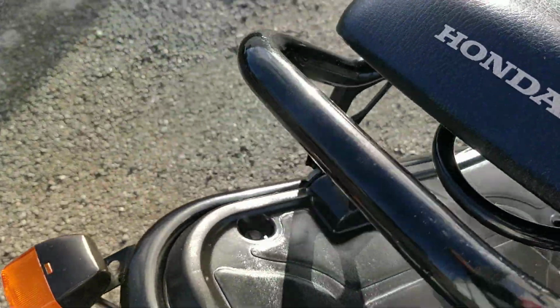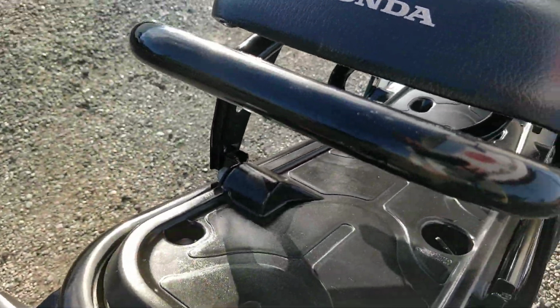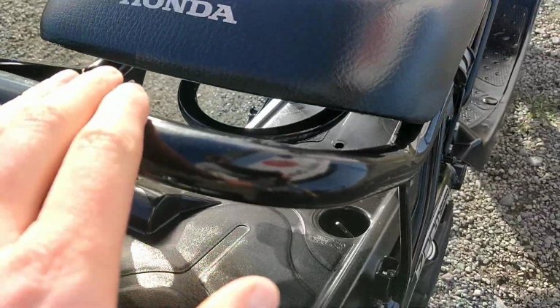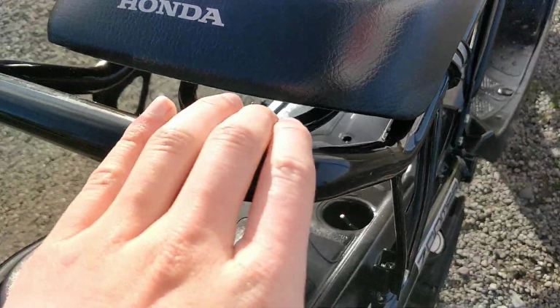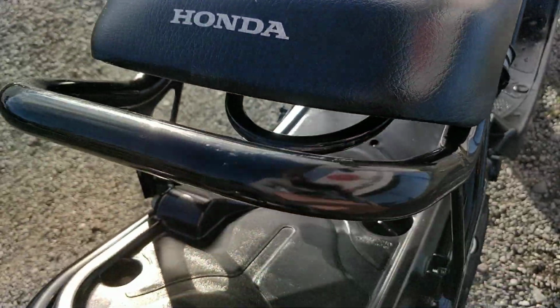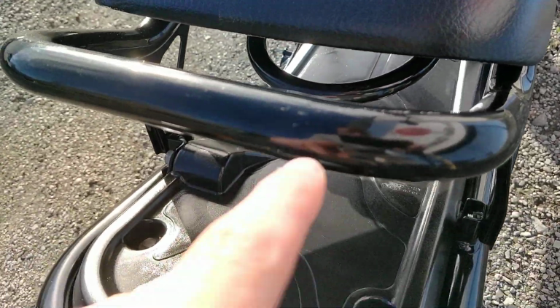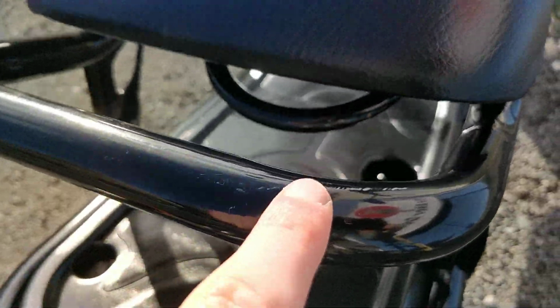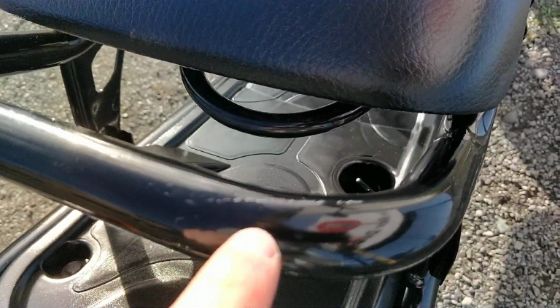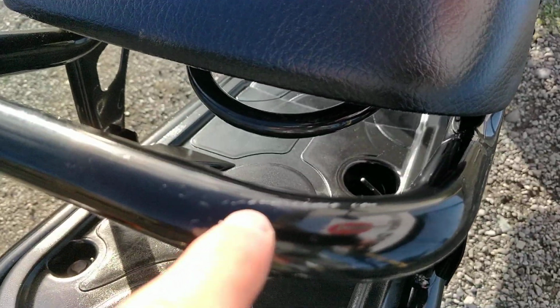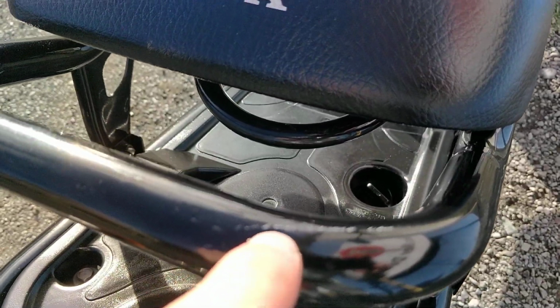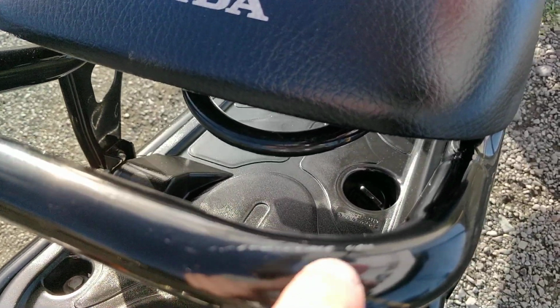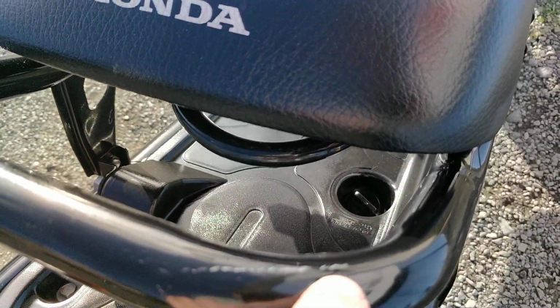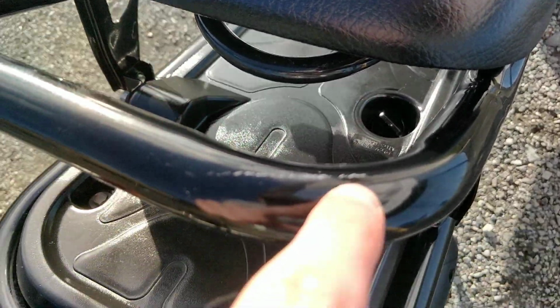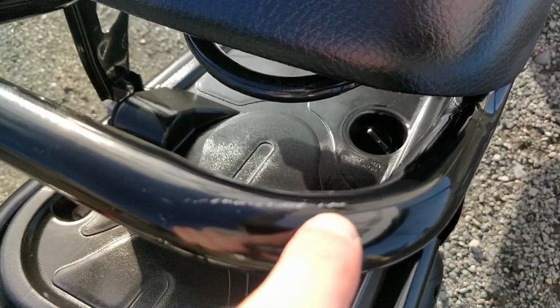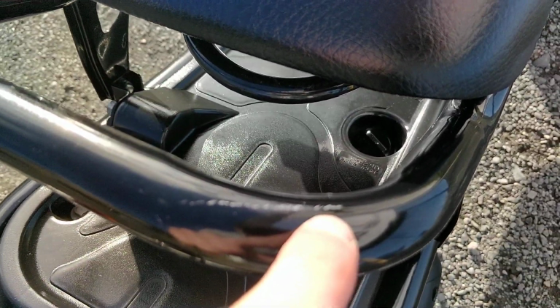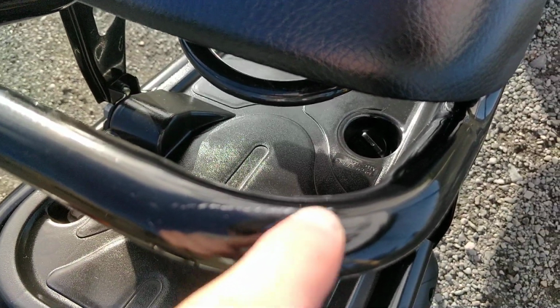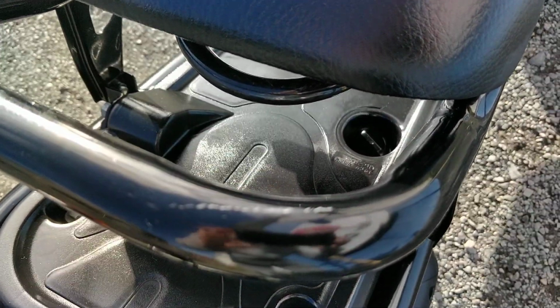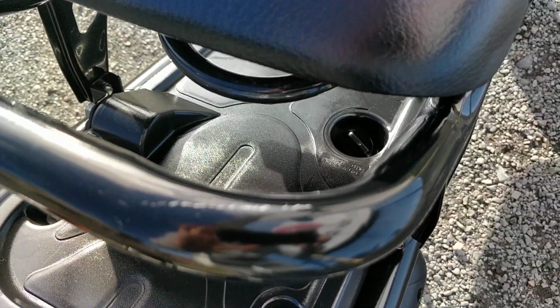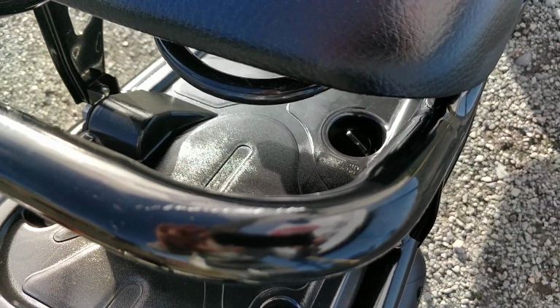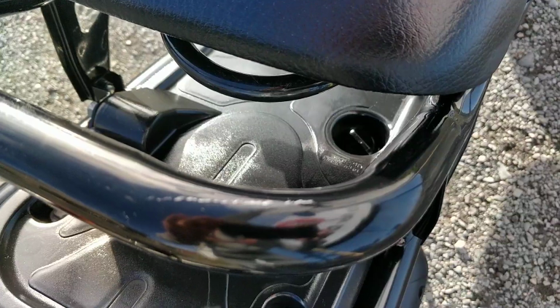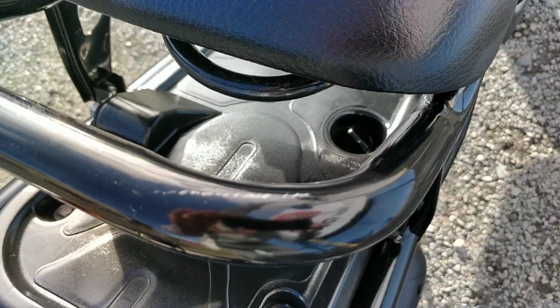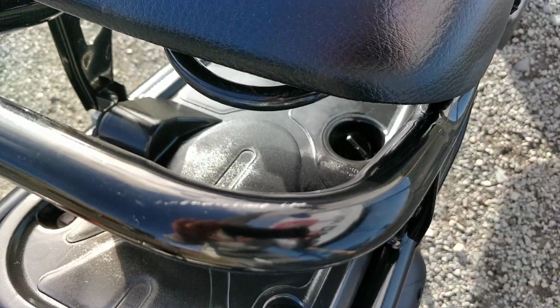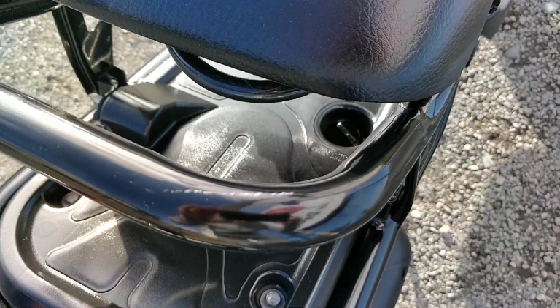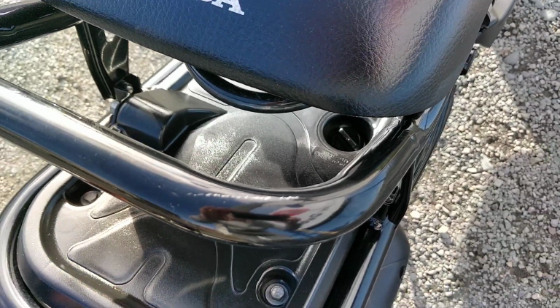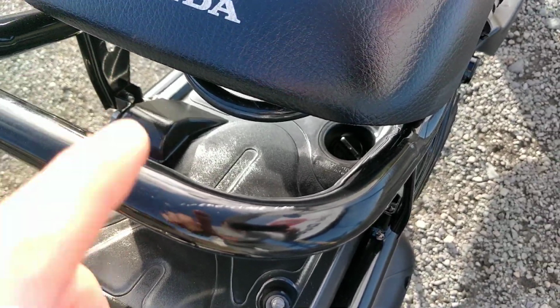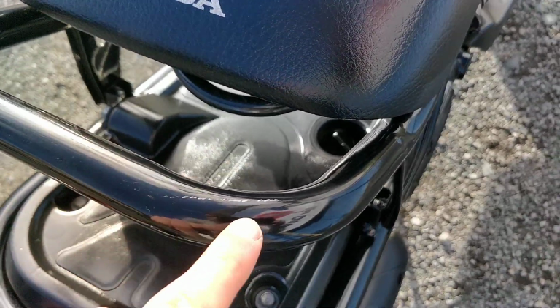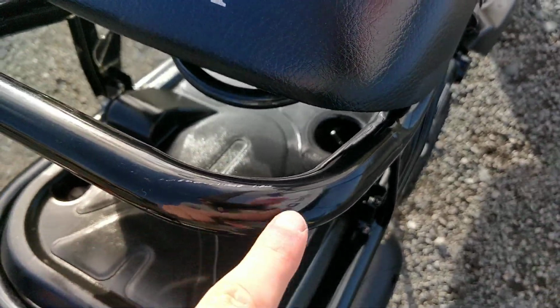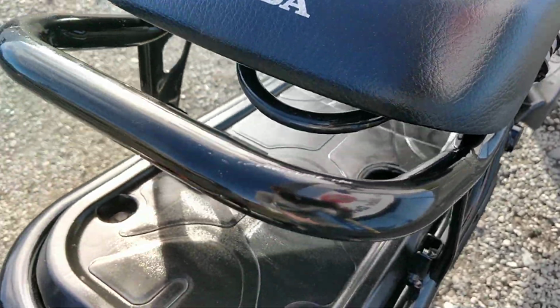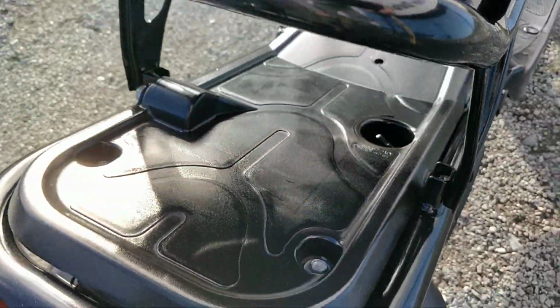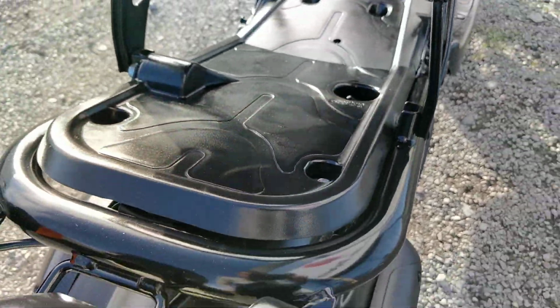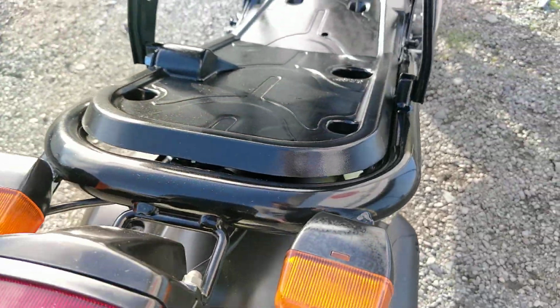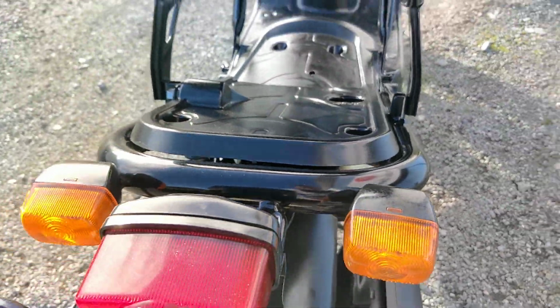Going on to the rear, we have a slight scrape at the back here. There we are — just the one there. And the rest of the bike is fine.